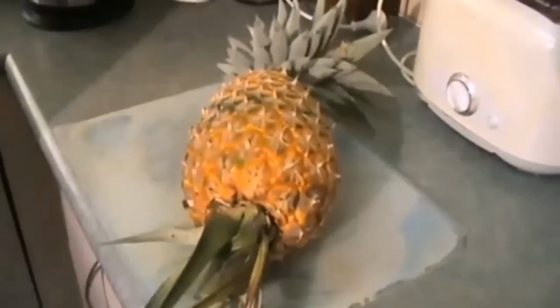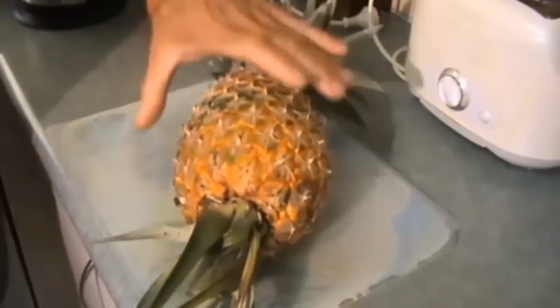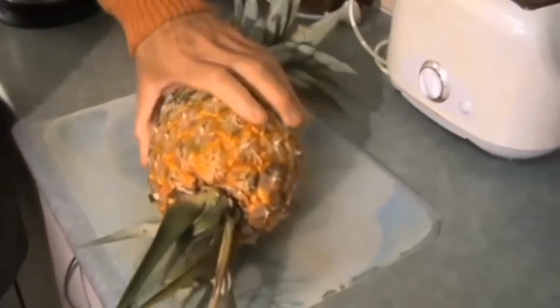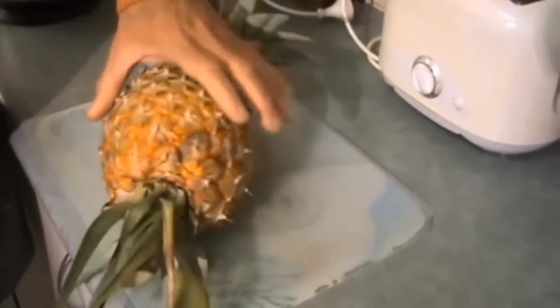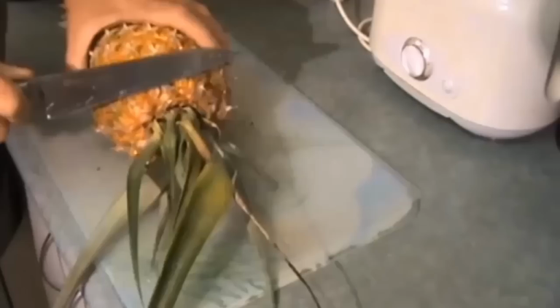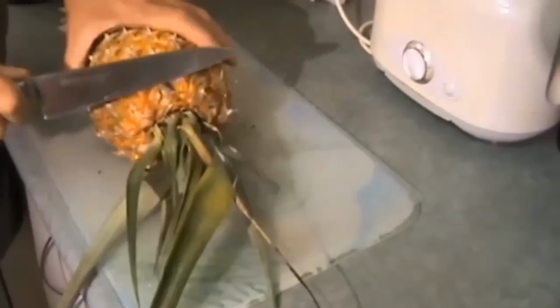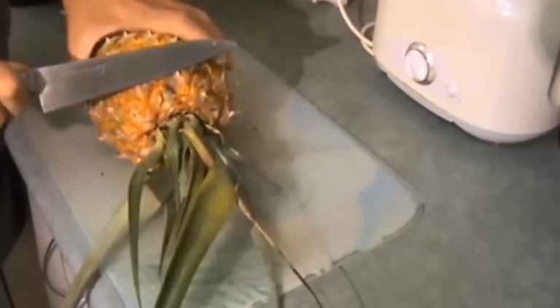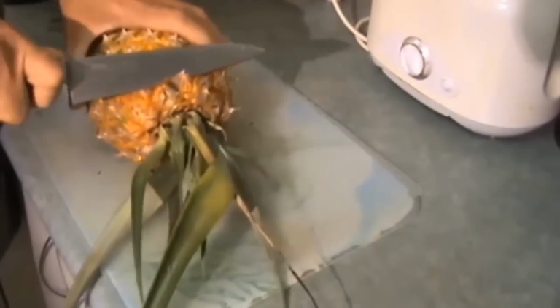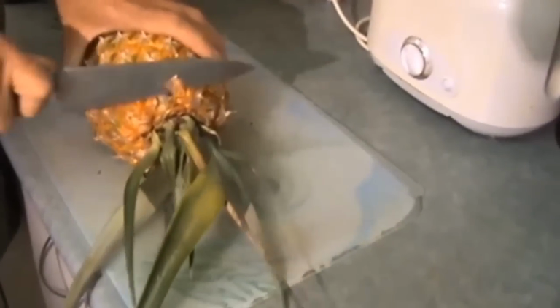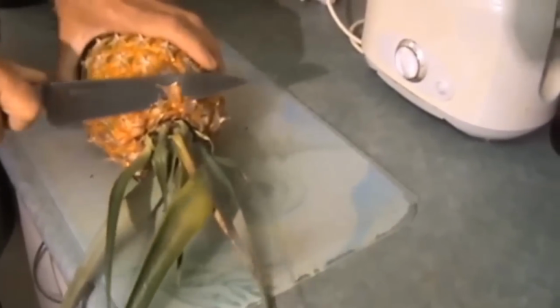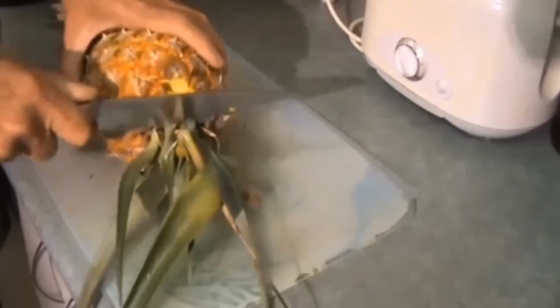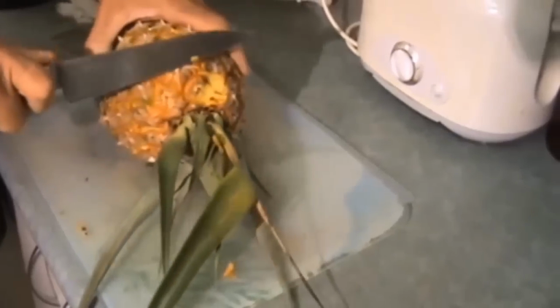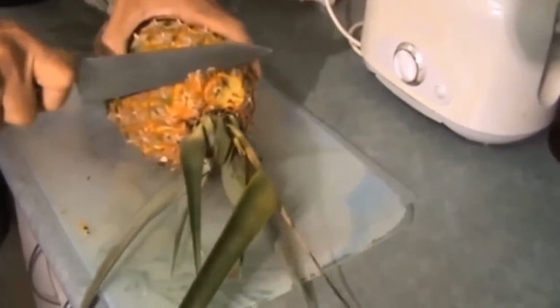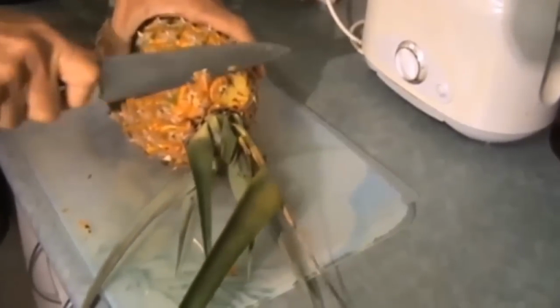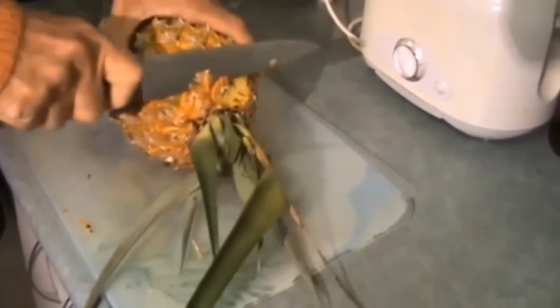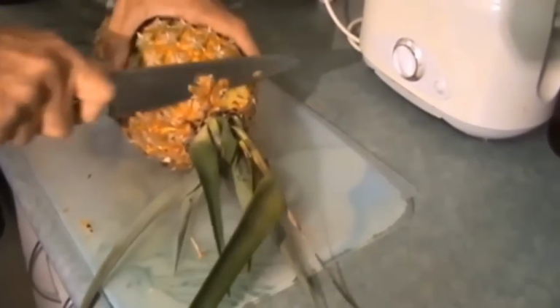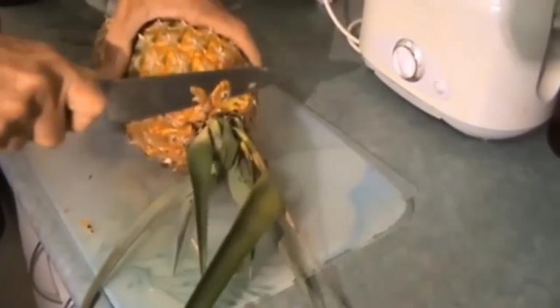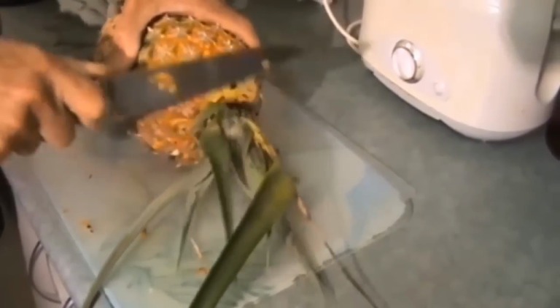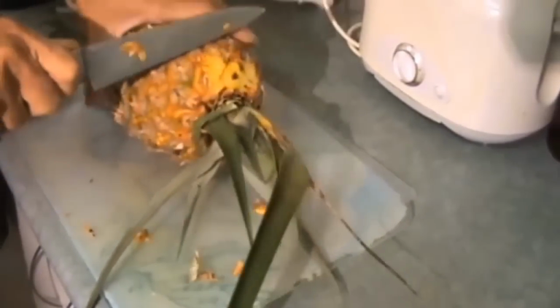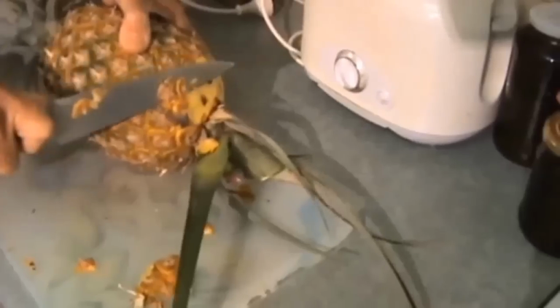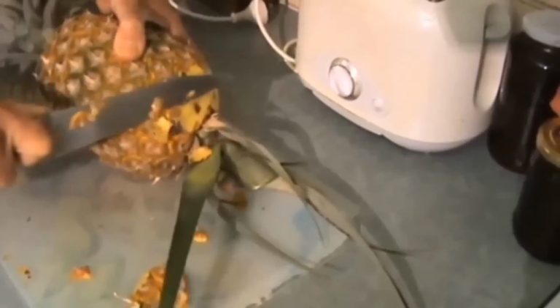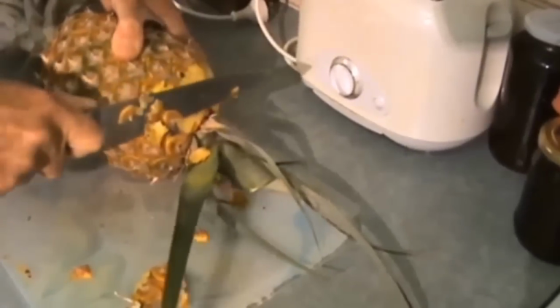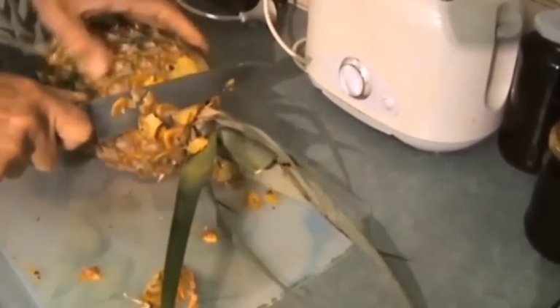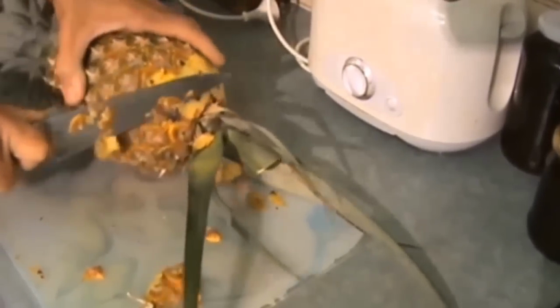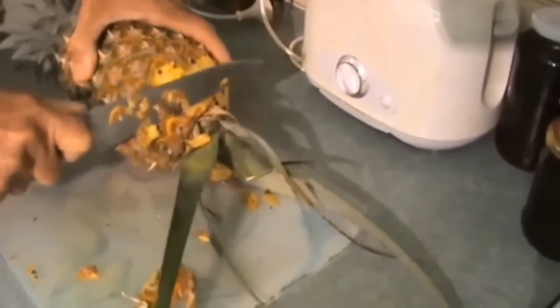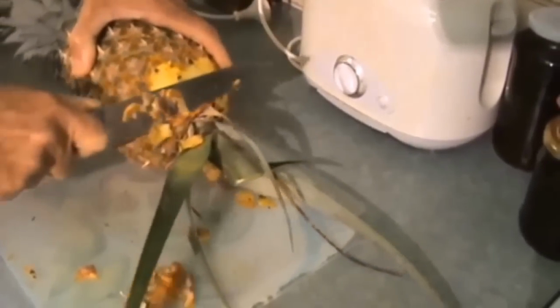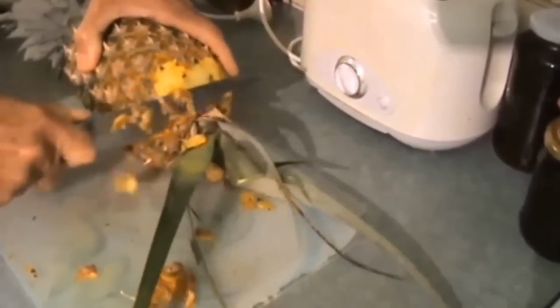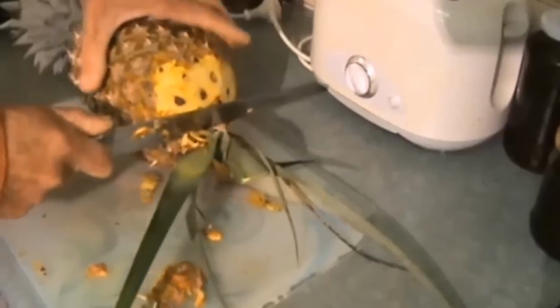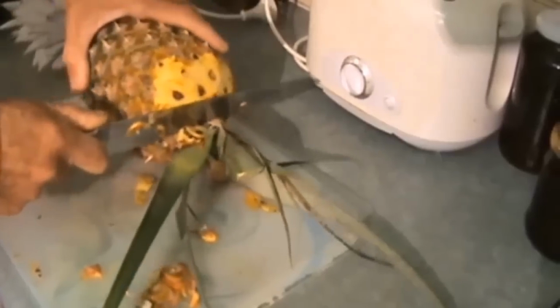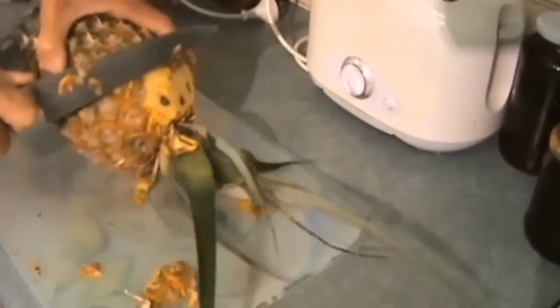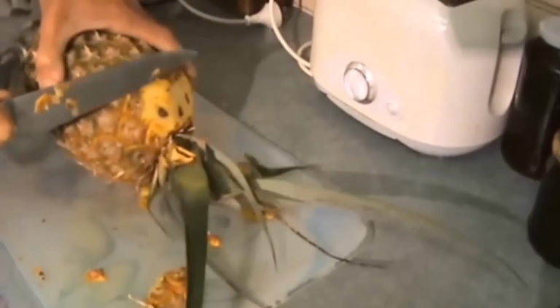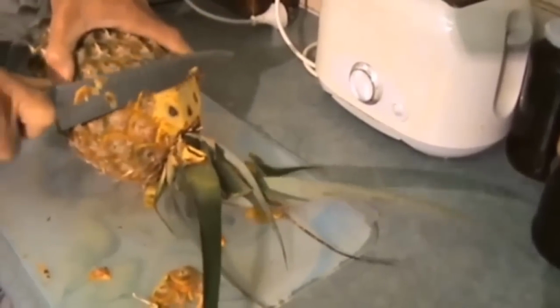Now the first thing I'm going to do is take the skin from around here. I'm going to cut my skin very thin — we're showing how to peel a pineapple and have no waste.